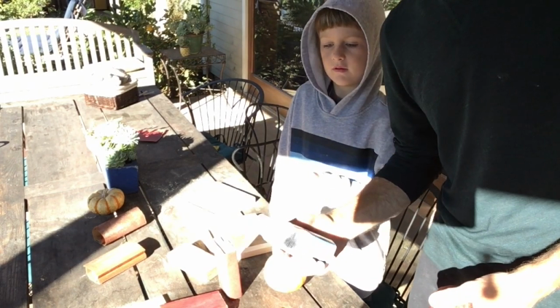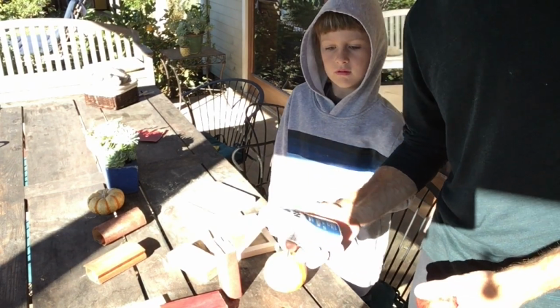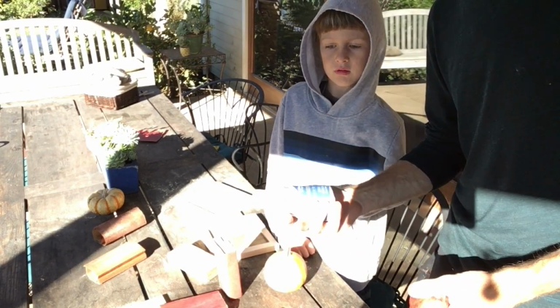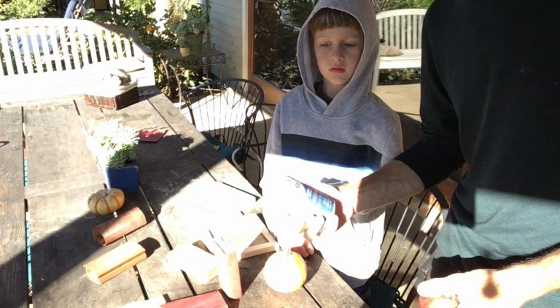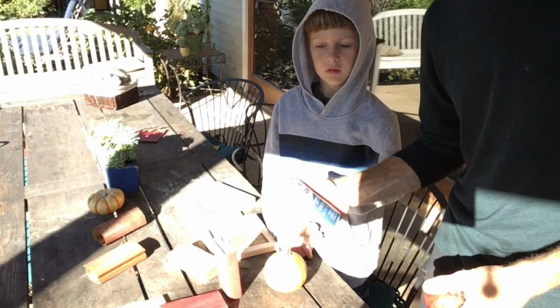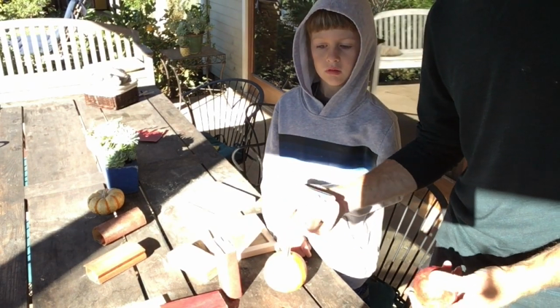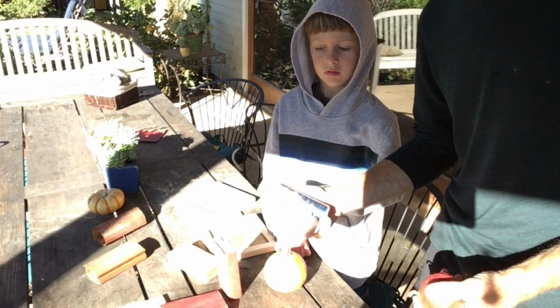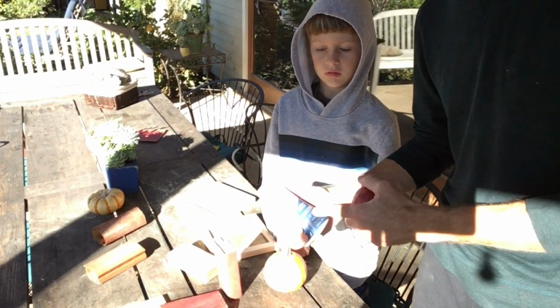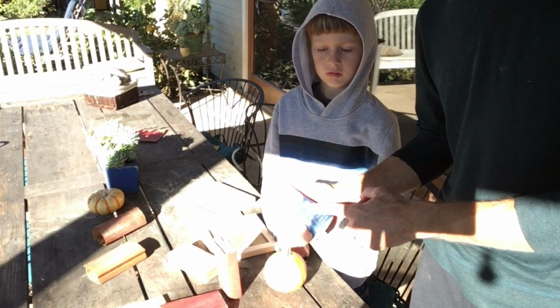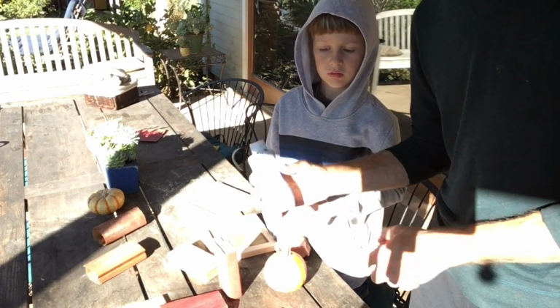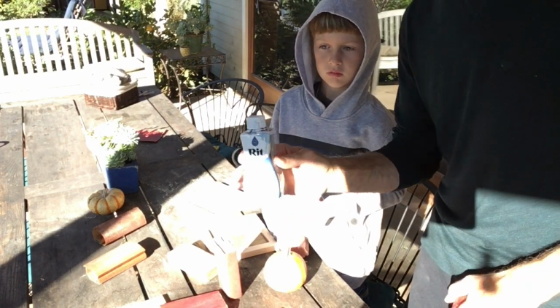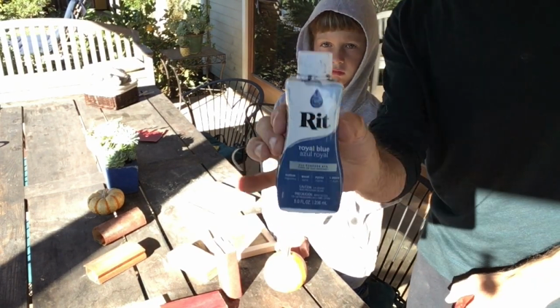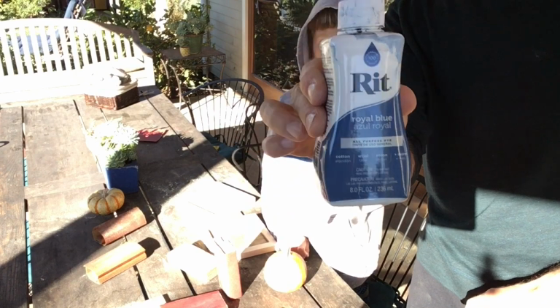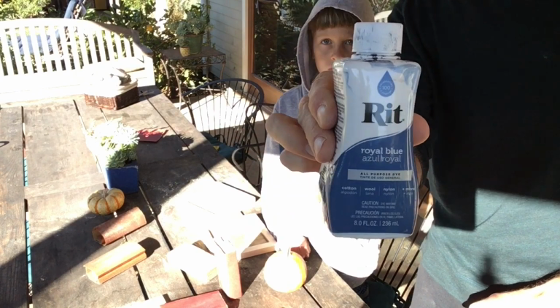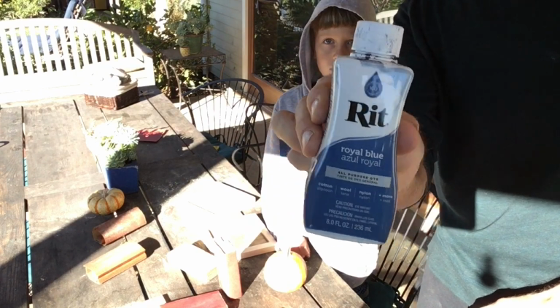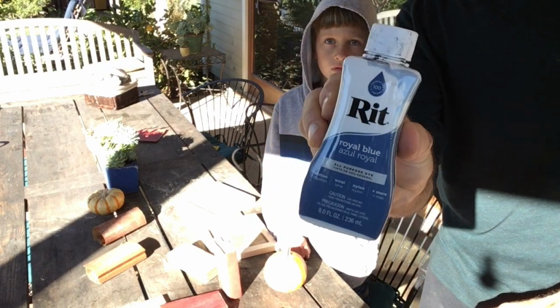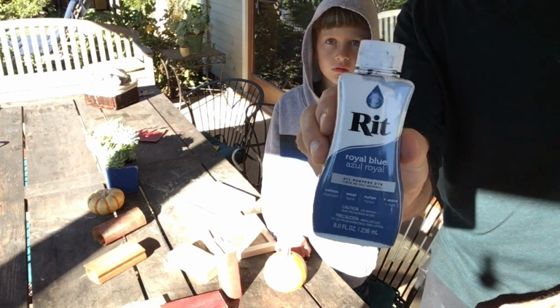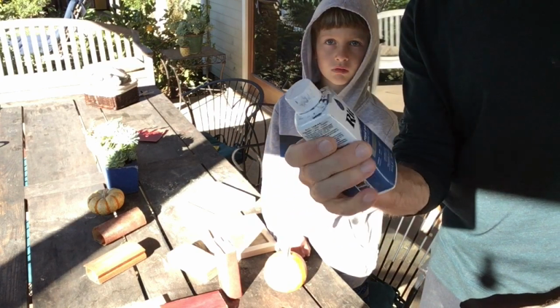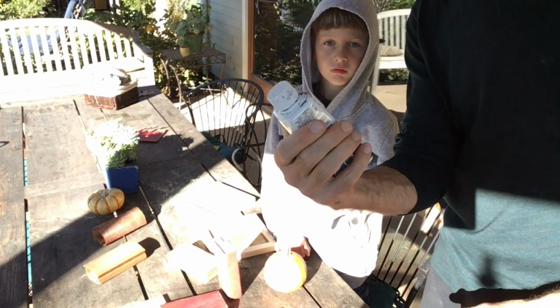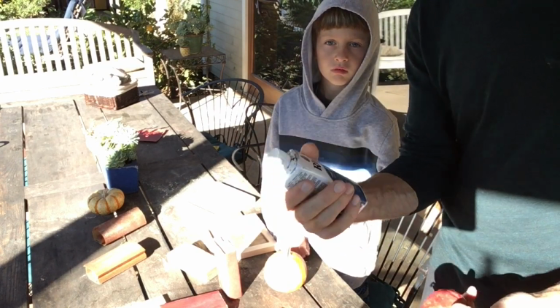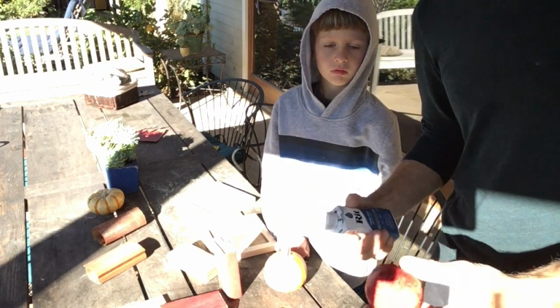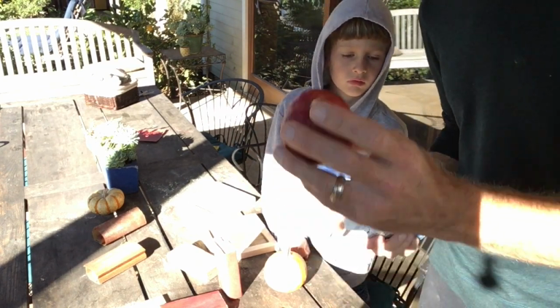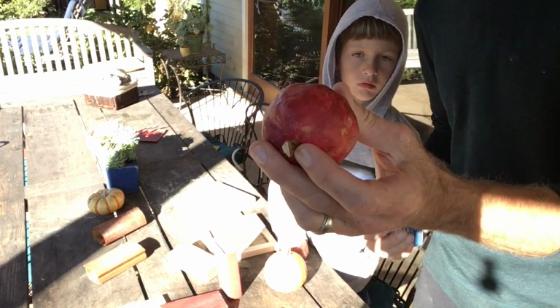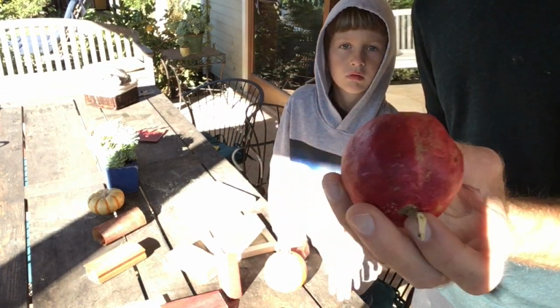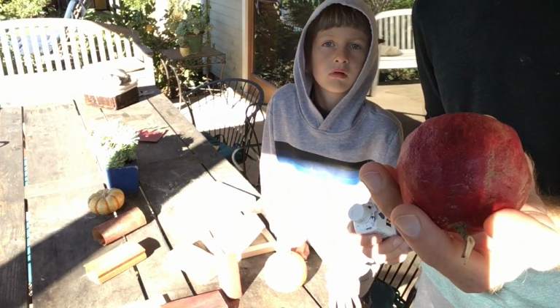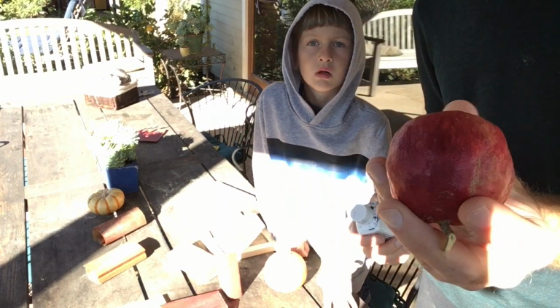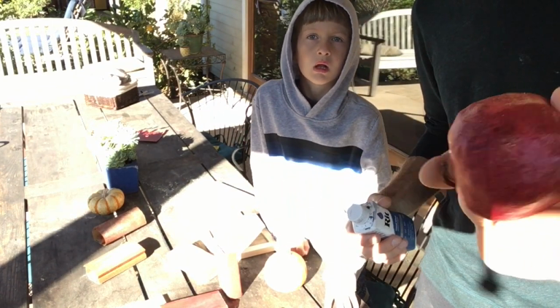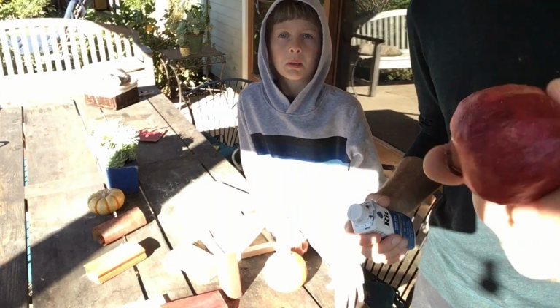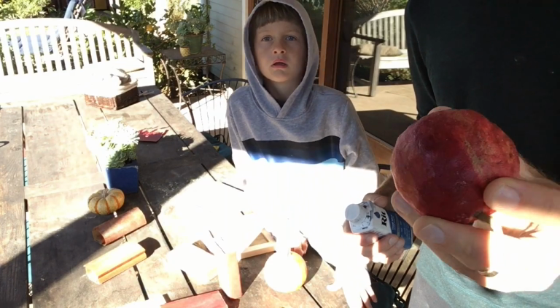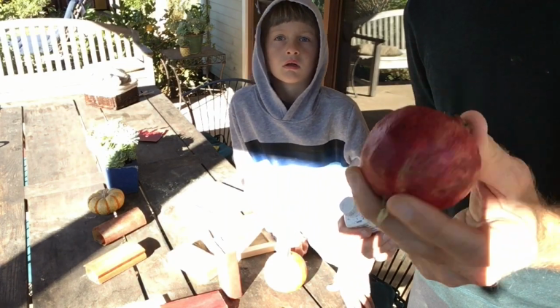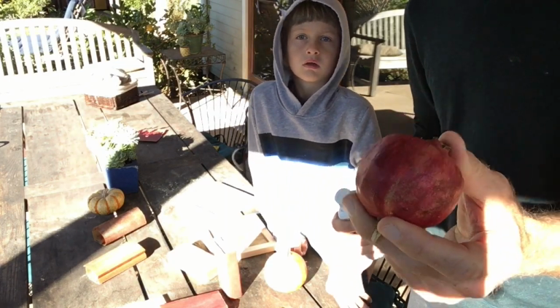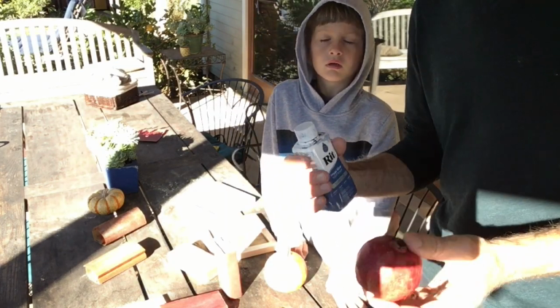Ezra wanted to do black, but we didn't have it, so he's choosing royal blue — this is RIT dye. Eden wants to make hers kind of pink, so we're going to try the pomegranate treatment on hers.